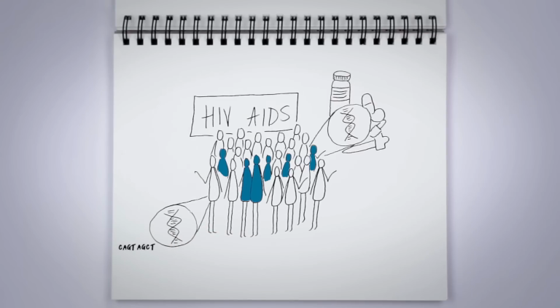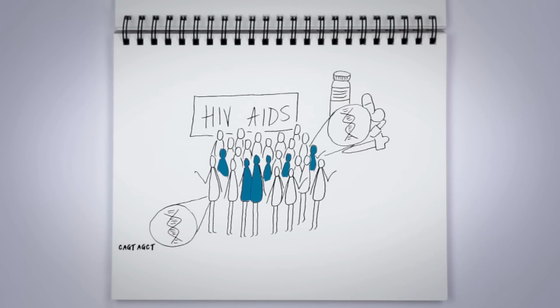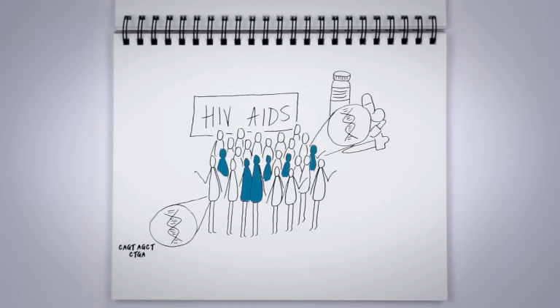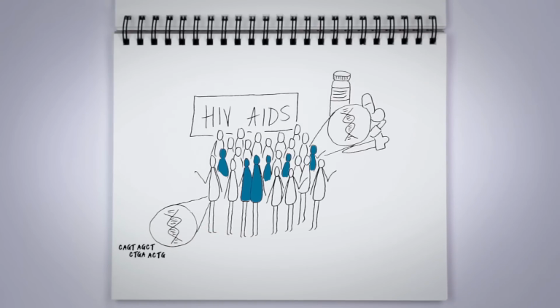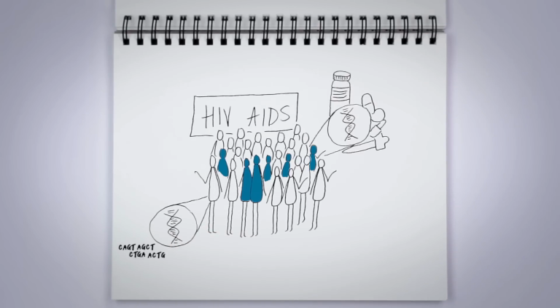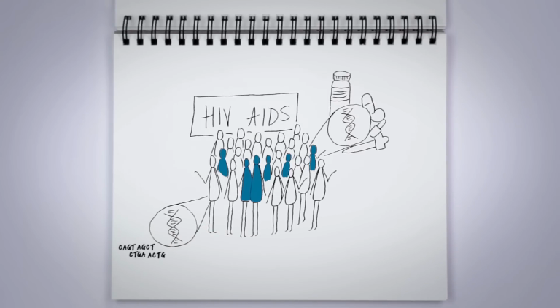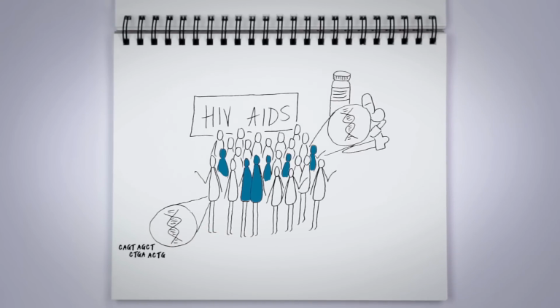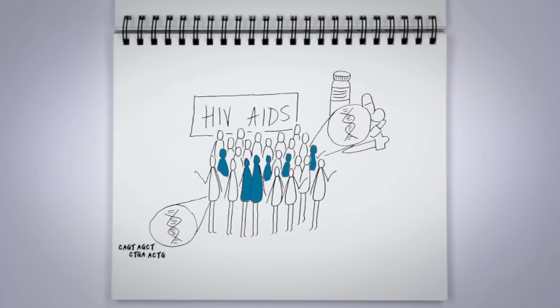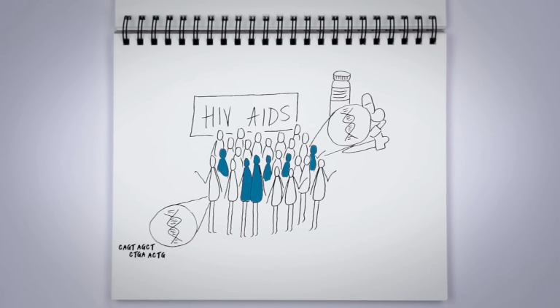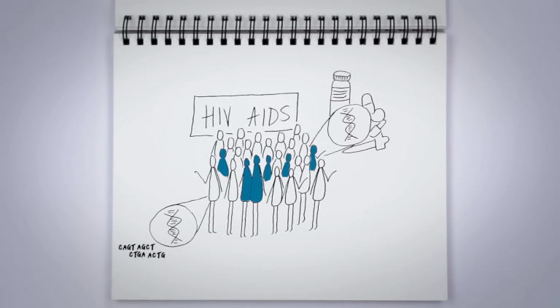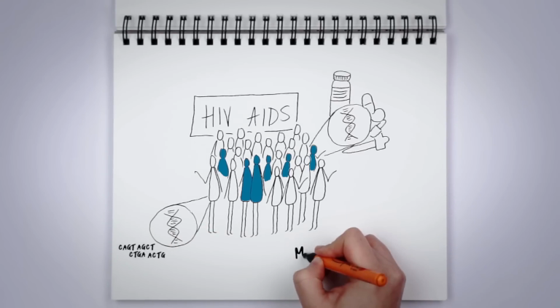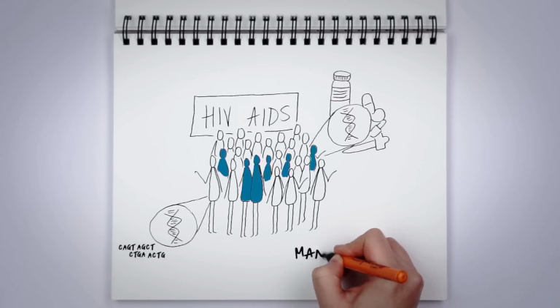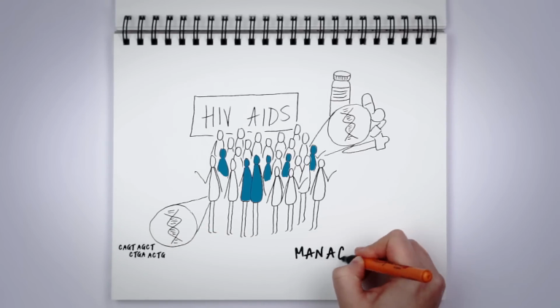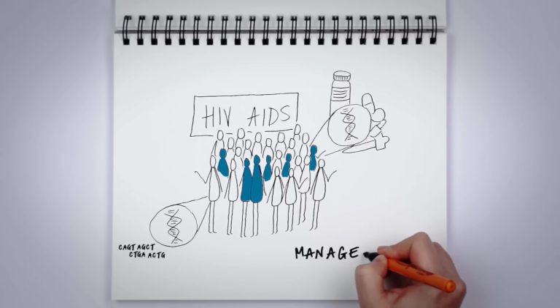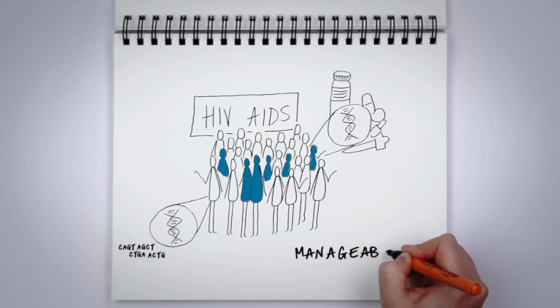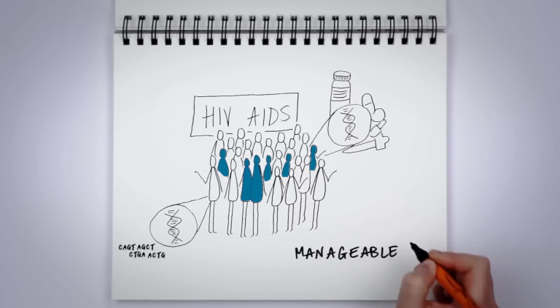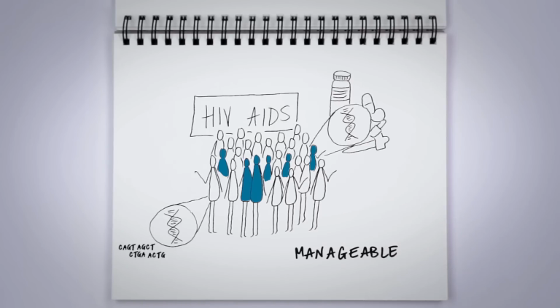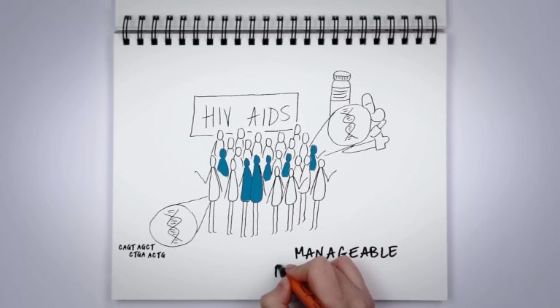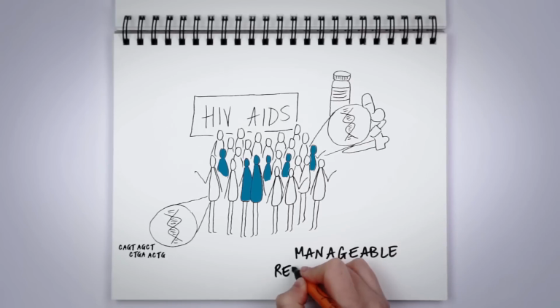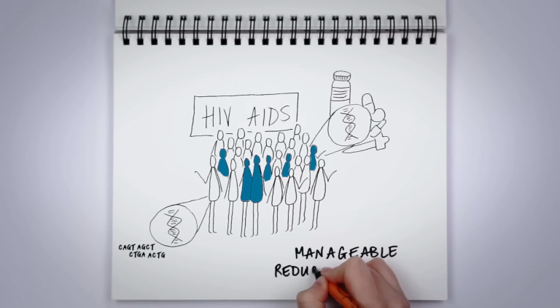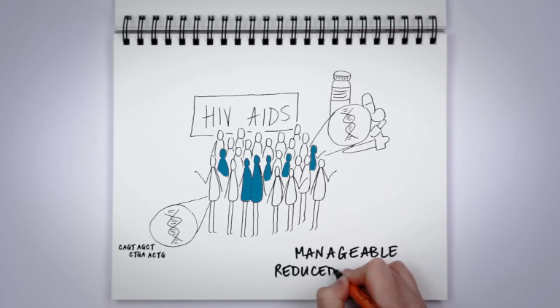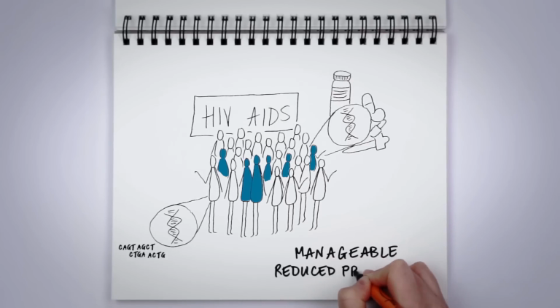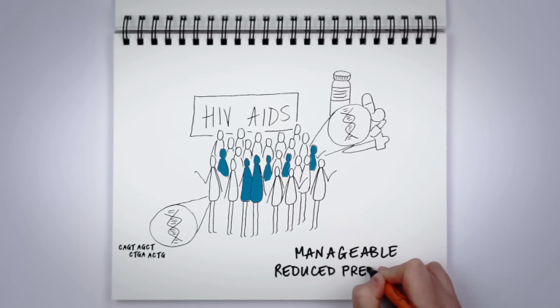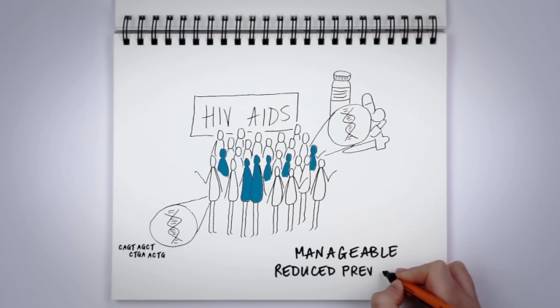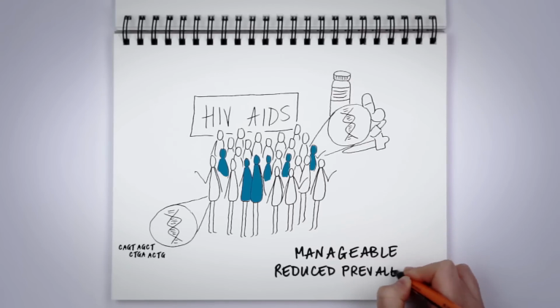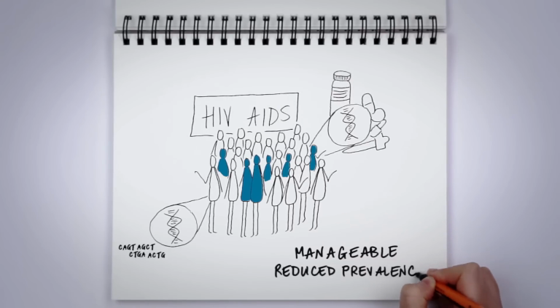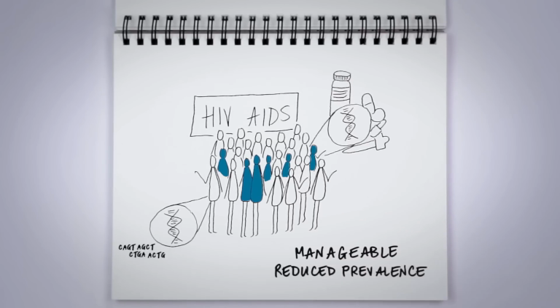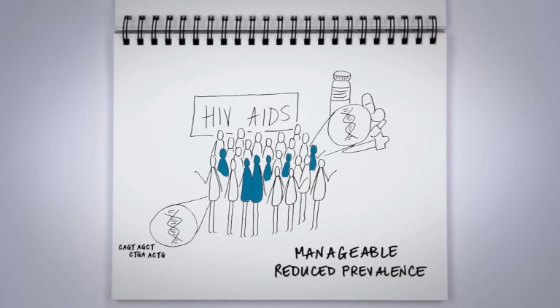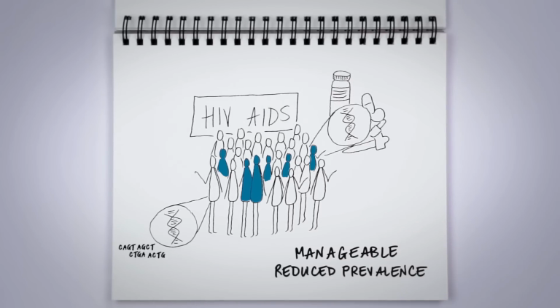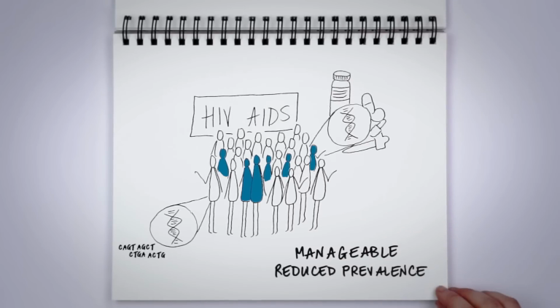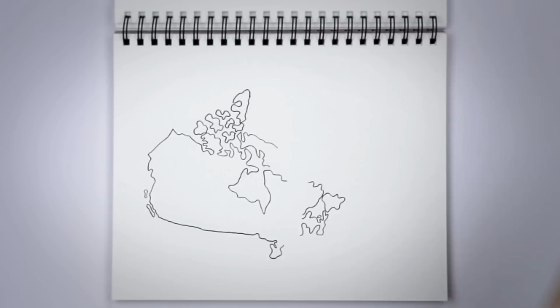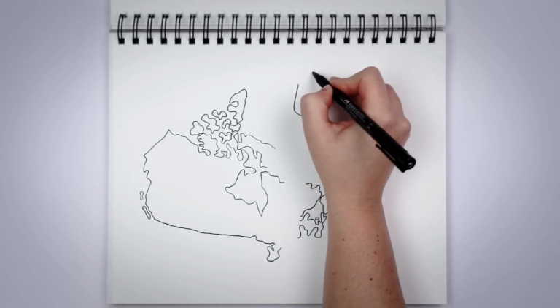The powerful combination of targeted drugs and genomic tools to guide their use has transformed HIV into a manageable chronic disease with dramatically reduced prevalence.